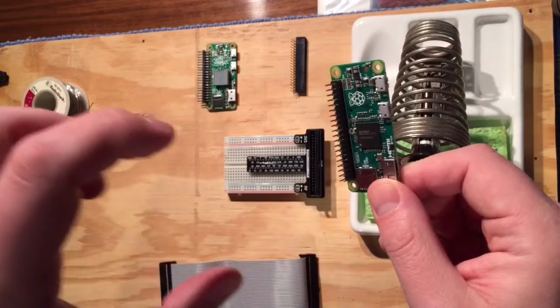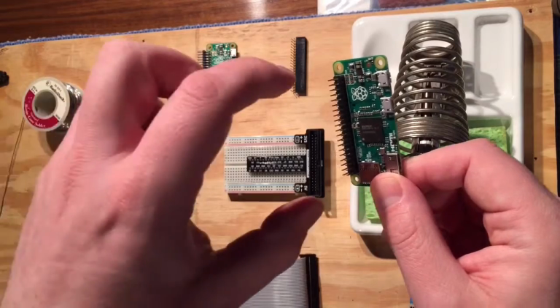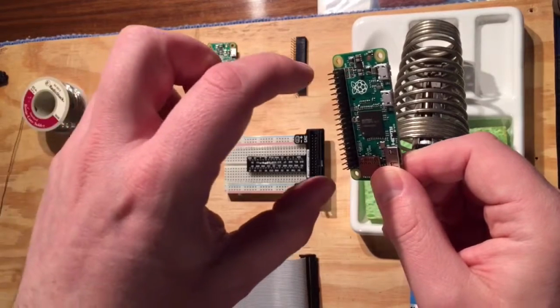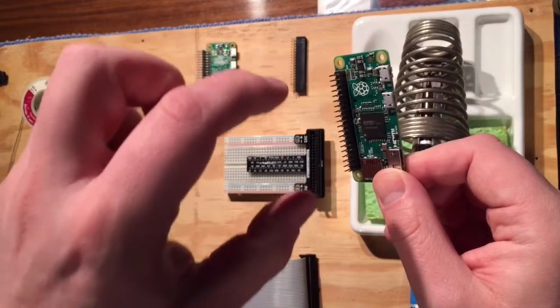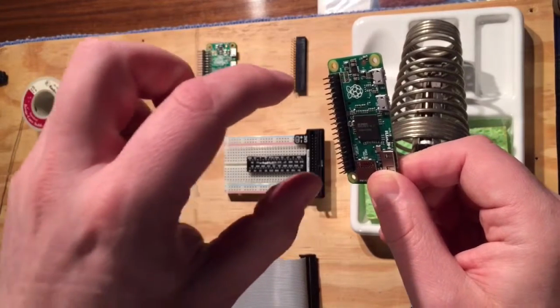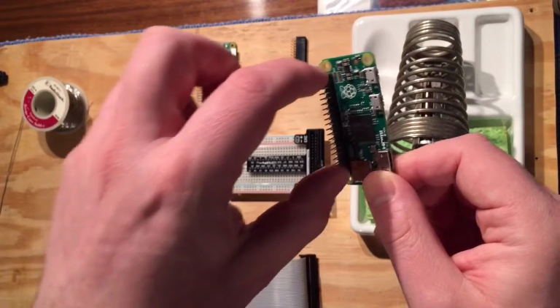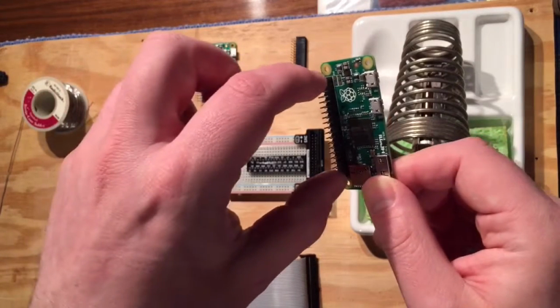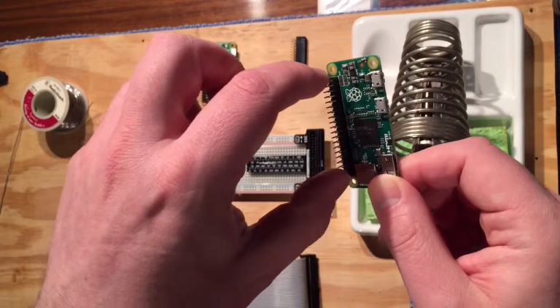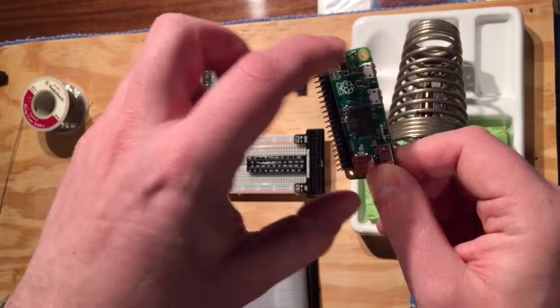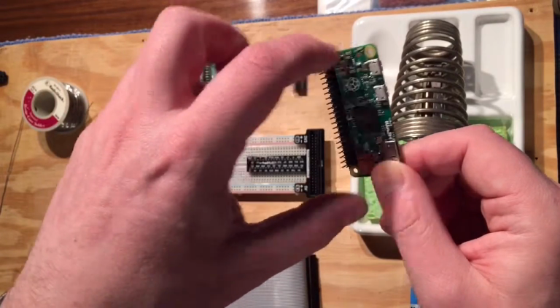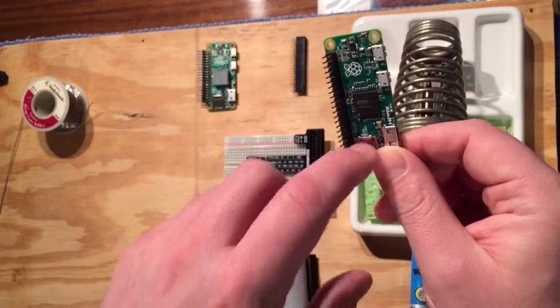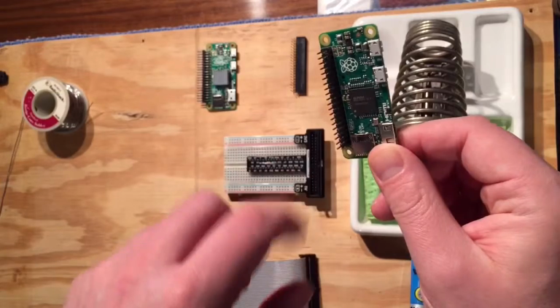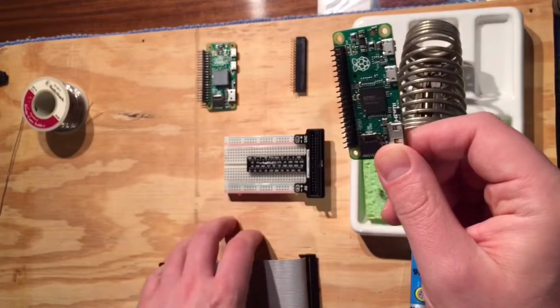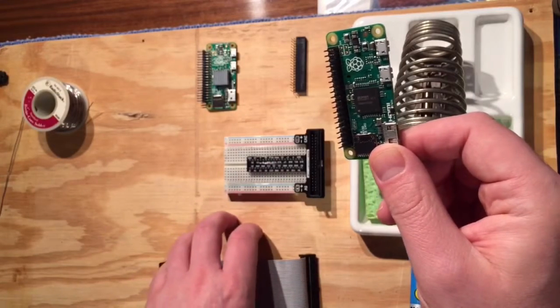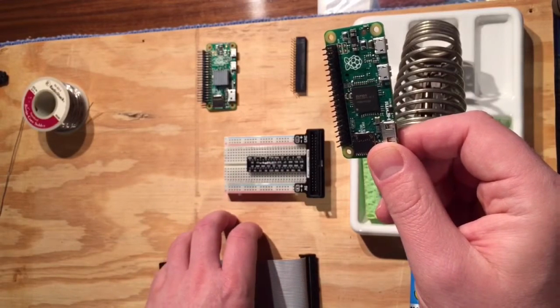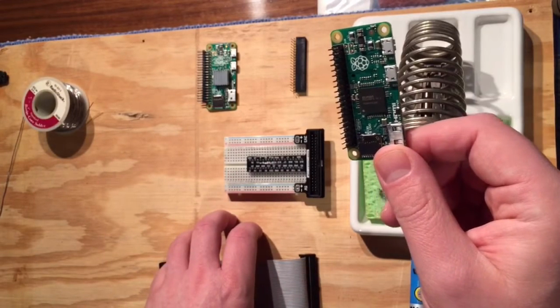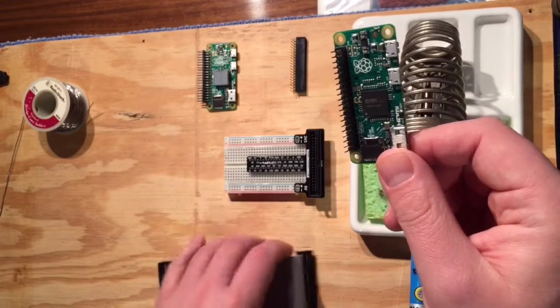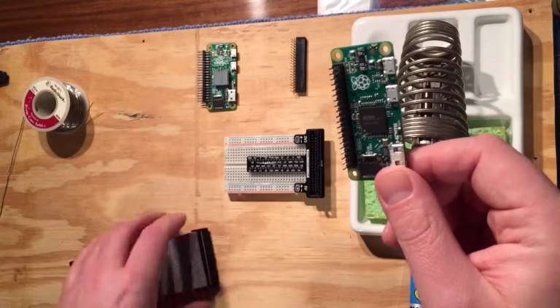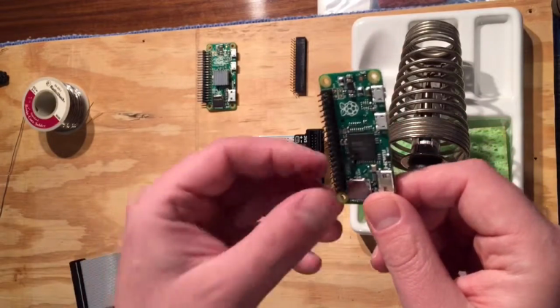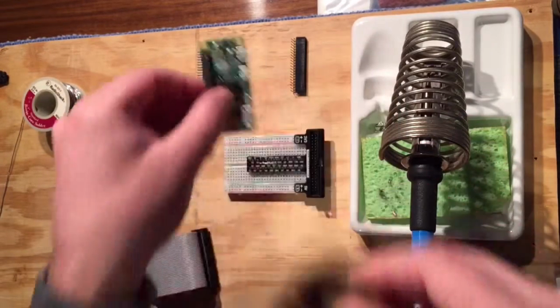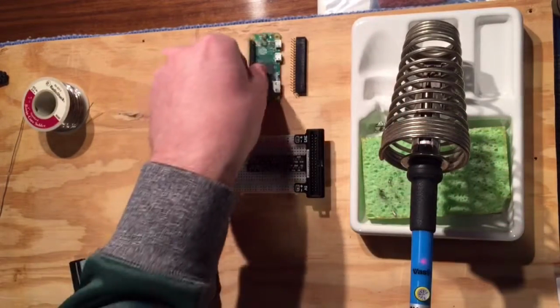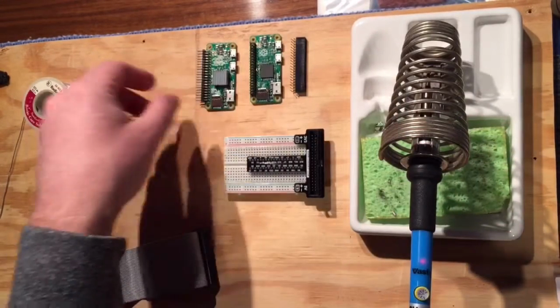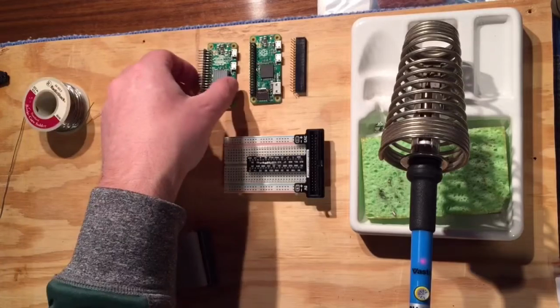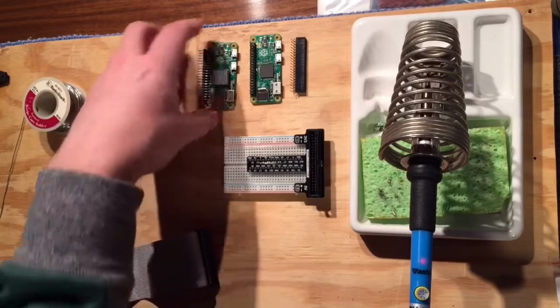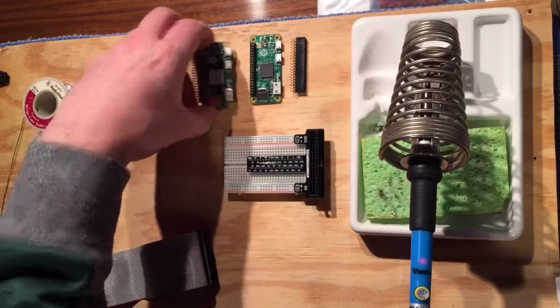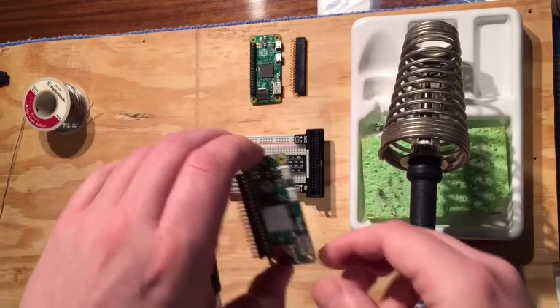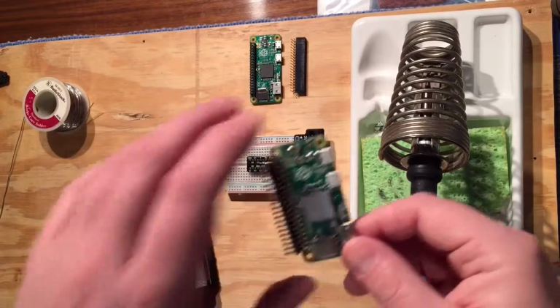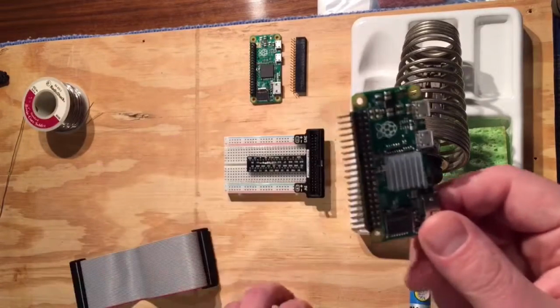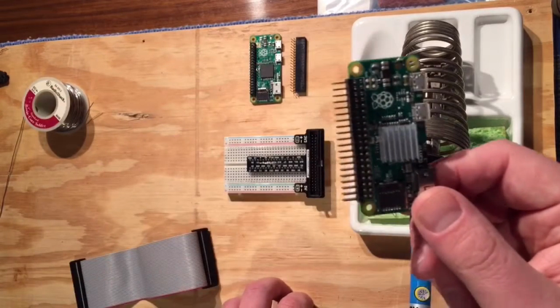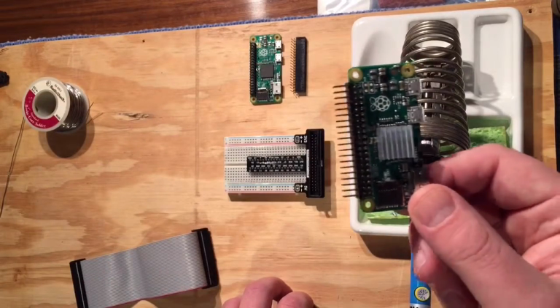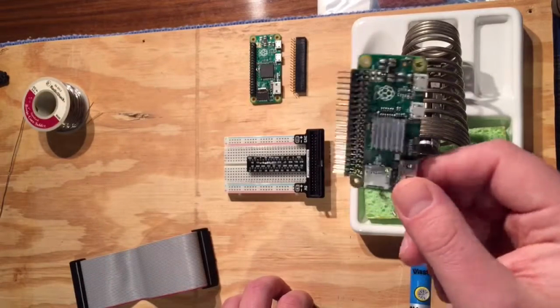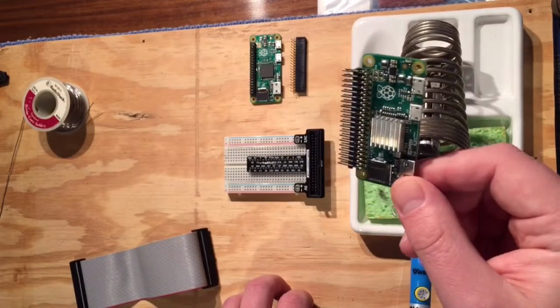I also found that with the case that I'm using, the ribbon cable doesn't fit on the pins because the case comes around here — I'll show you that in another video. So what I am going to do now is on my other Zero, I'm going to do a right angle set of pins.